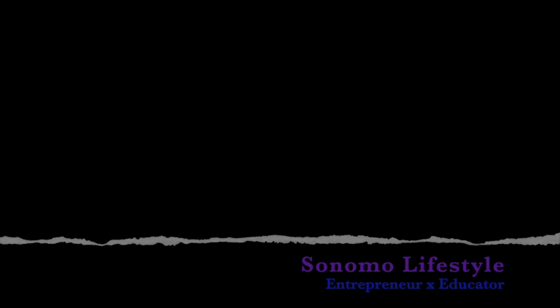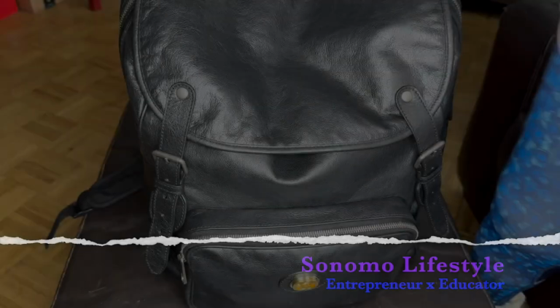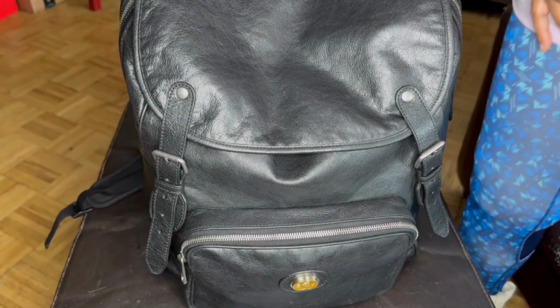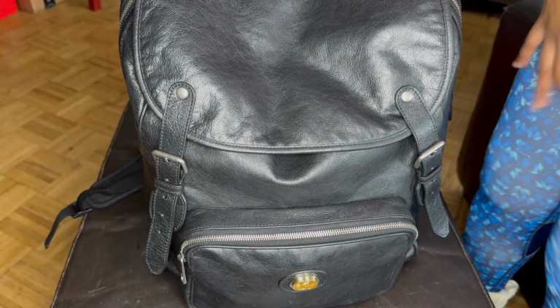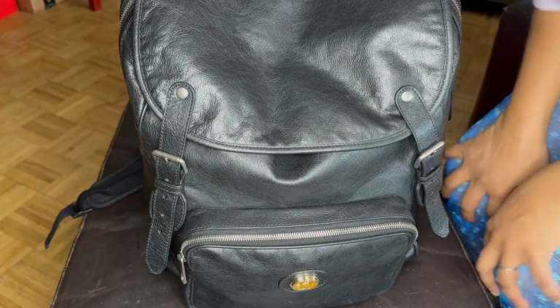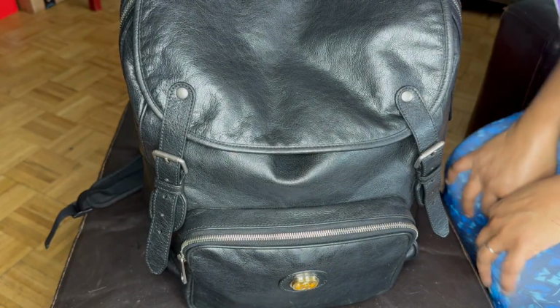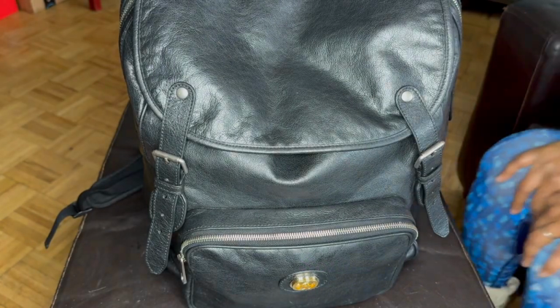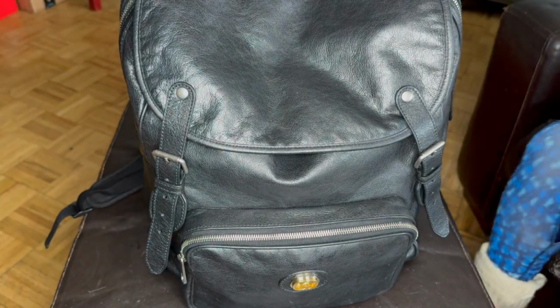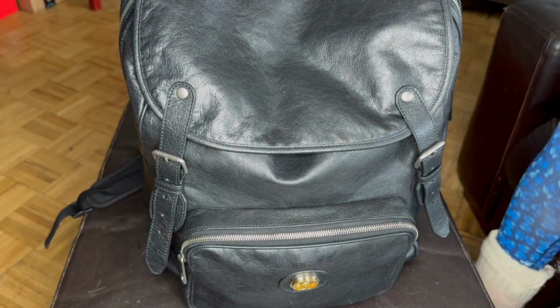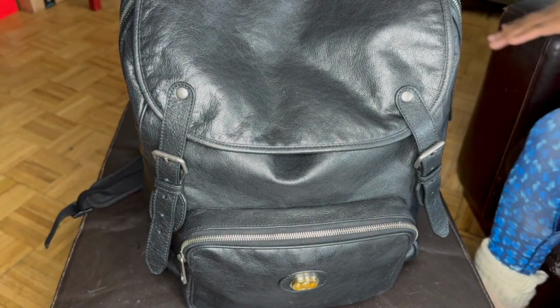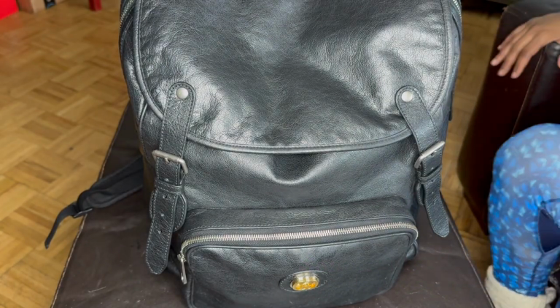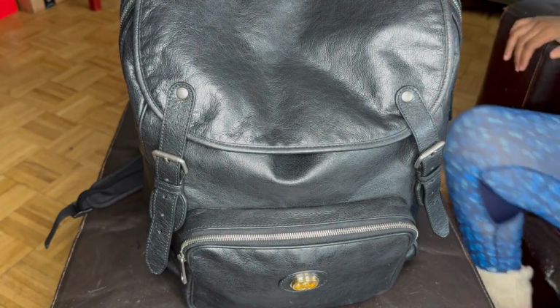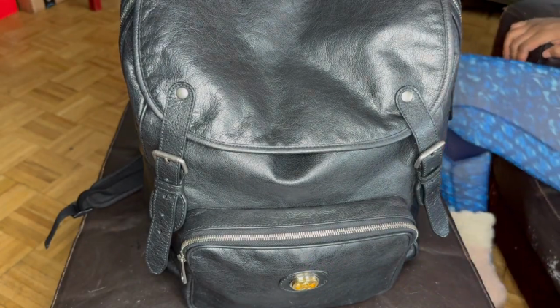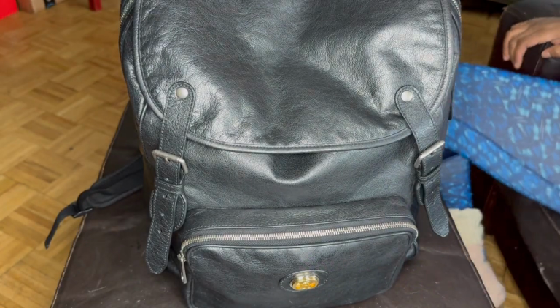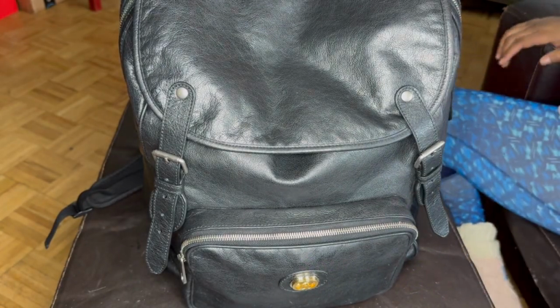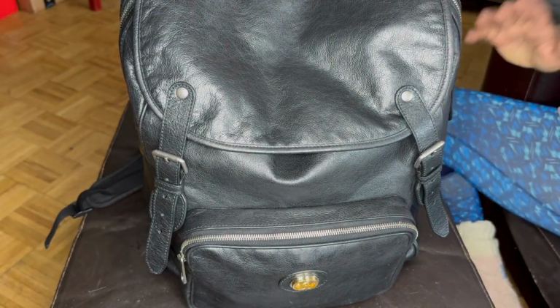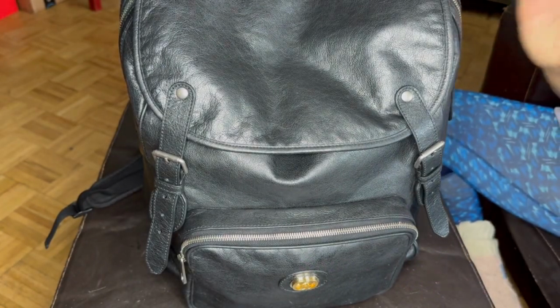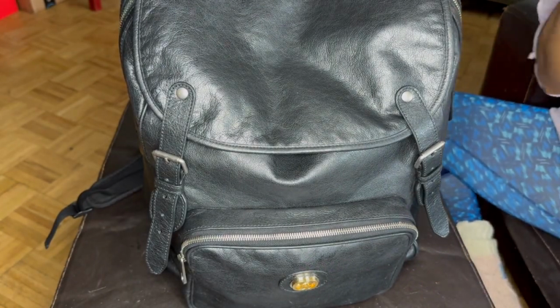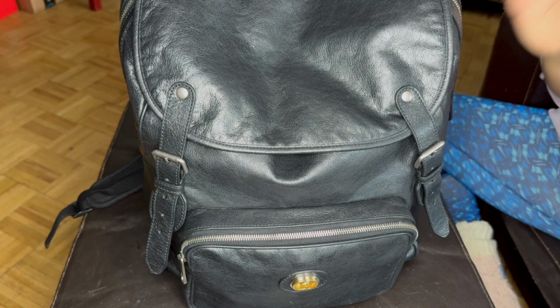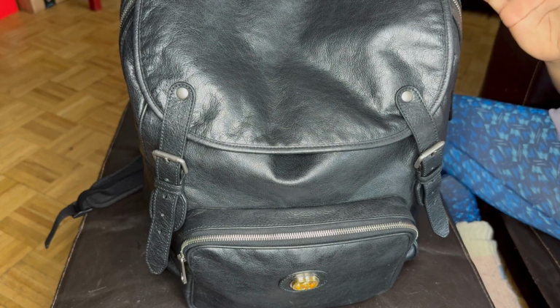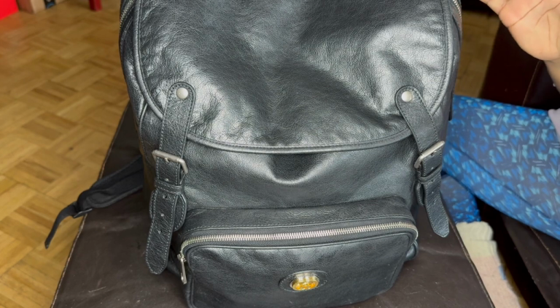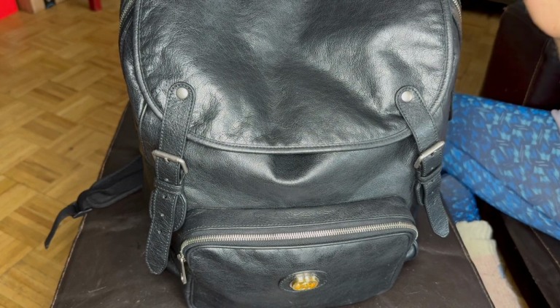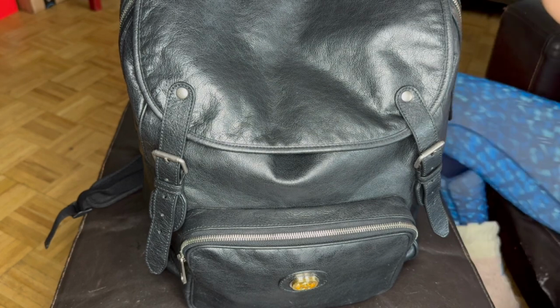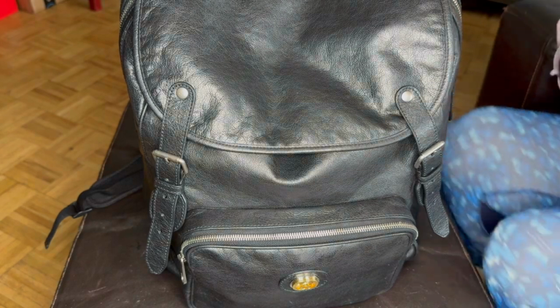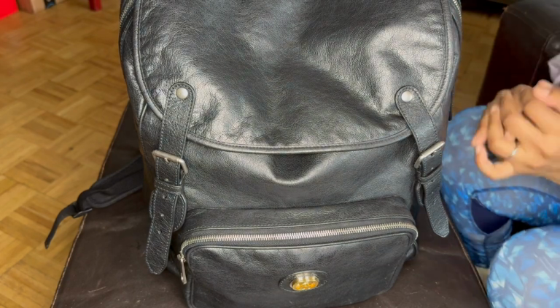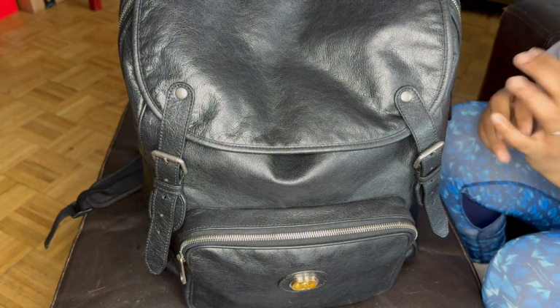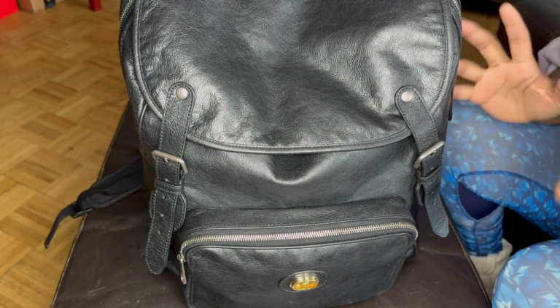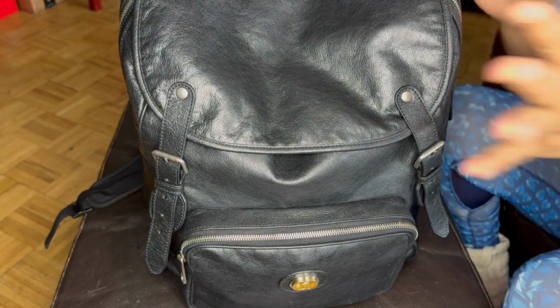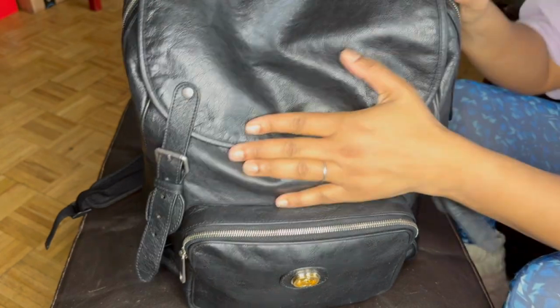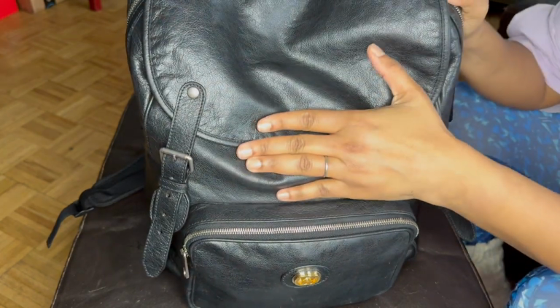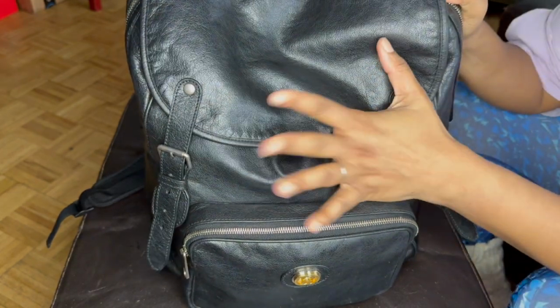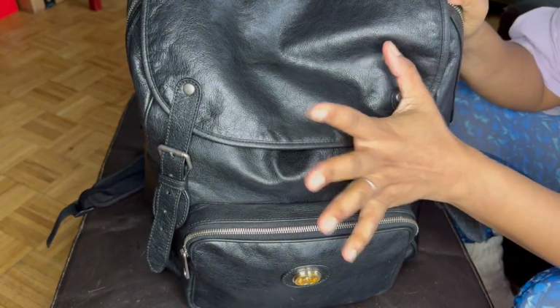Hi YouTube, welcome to my channel. Recently I've been very obsessed with what's in my bags, and I wanted to show you what's in my work bag.